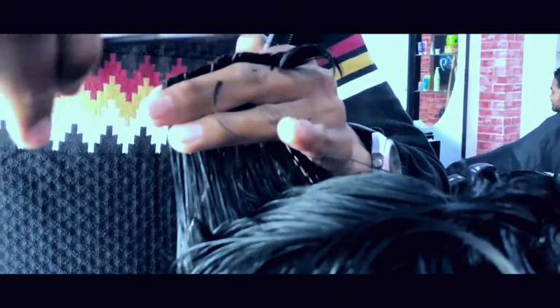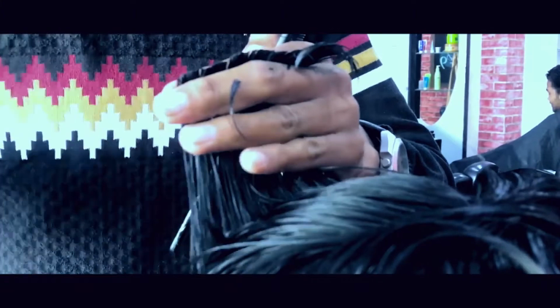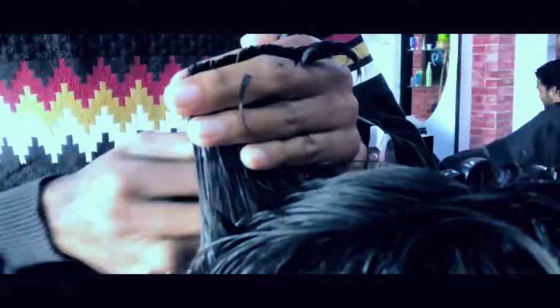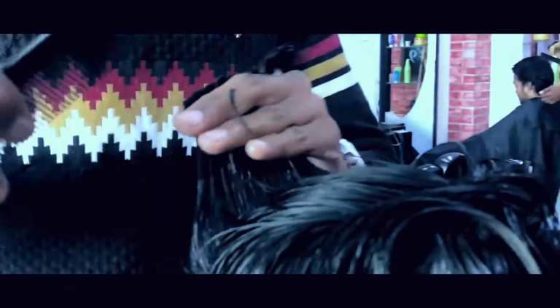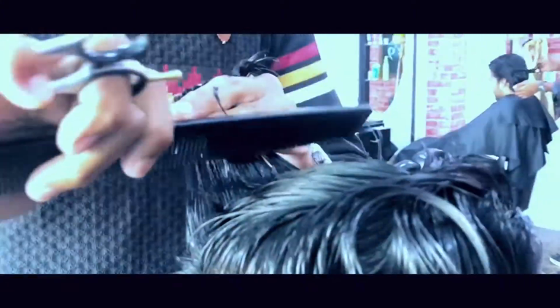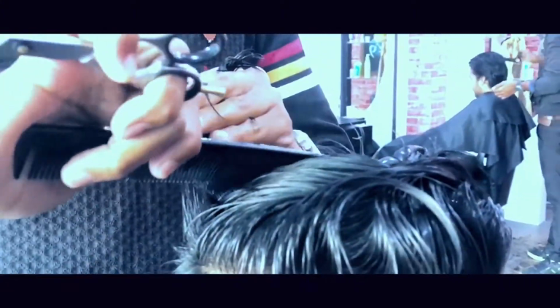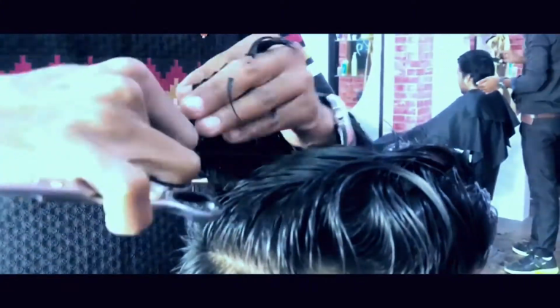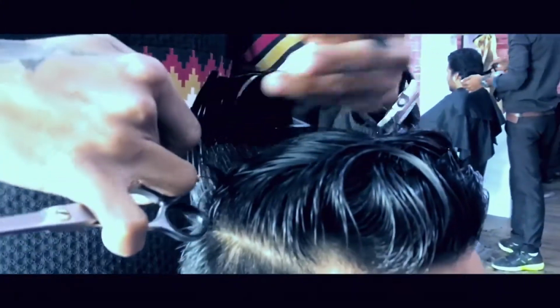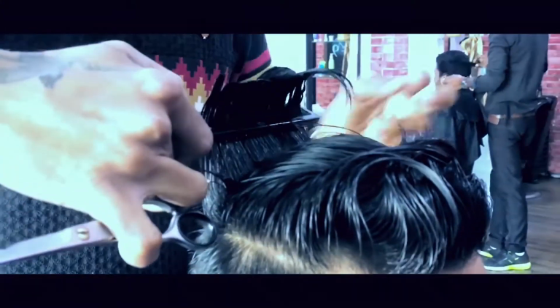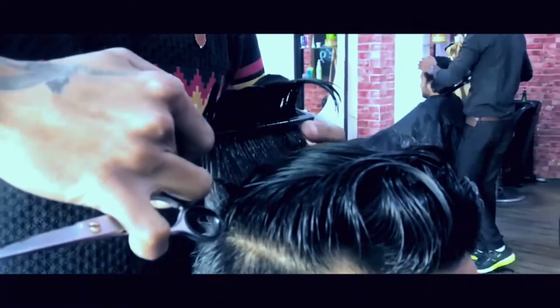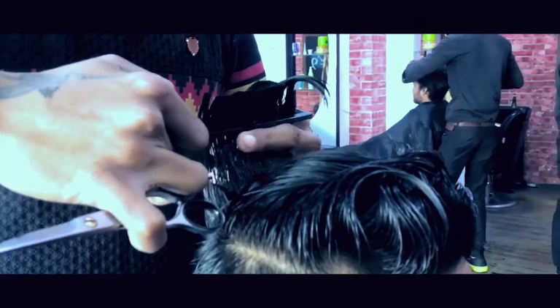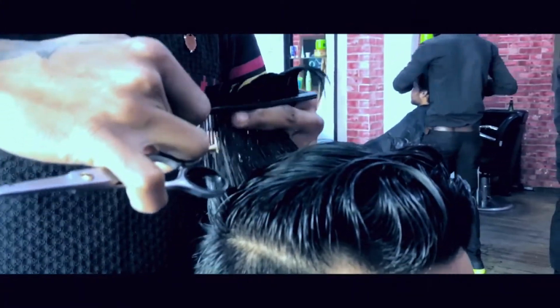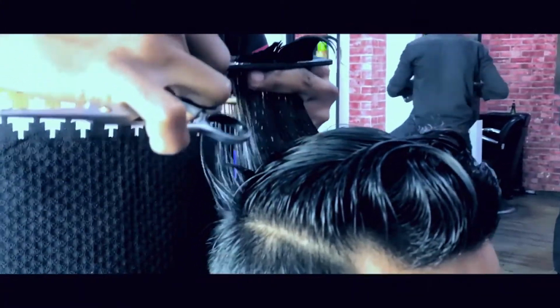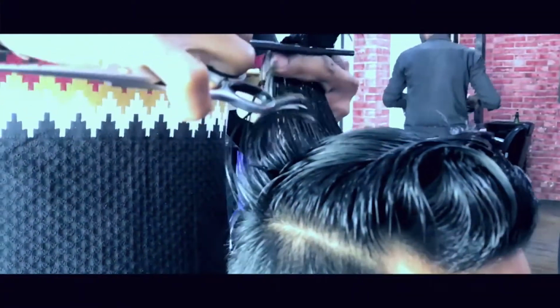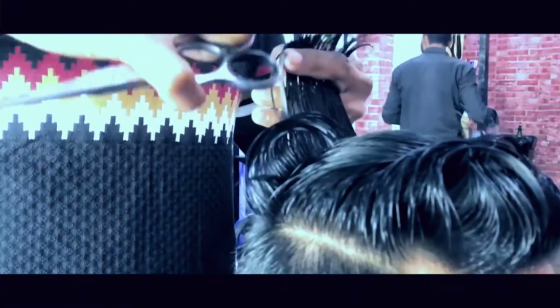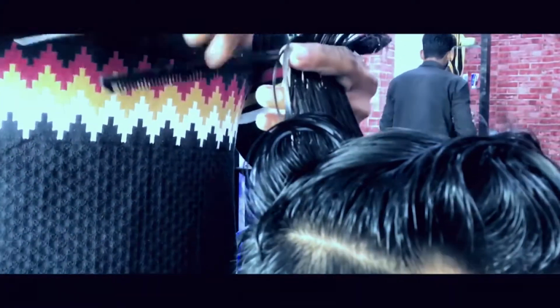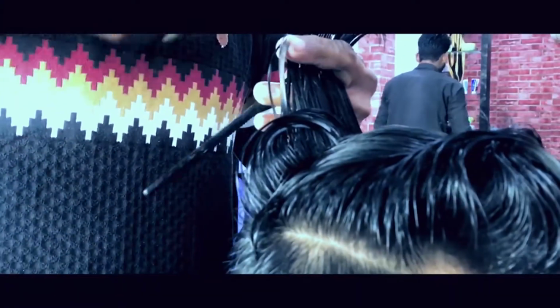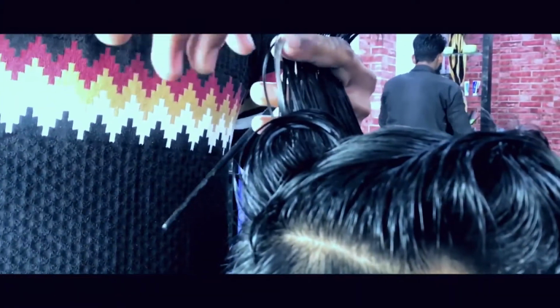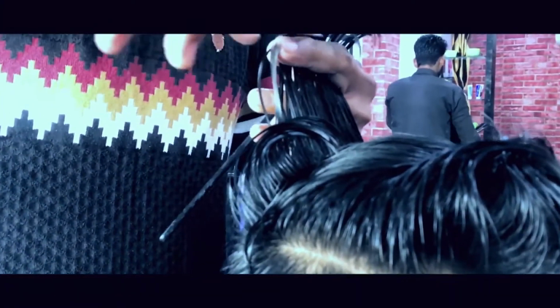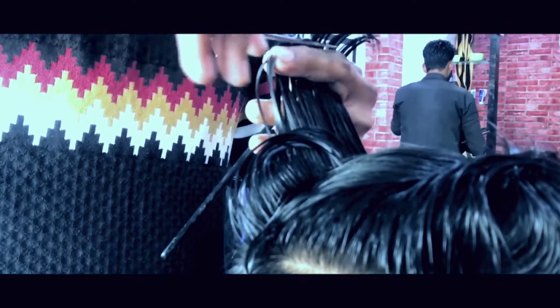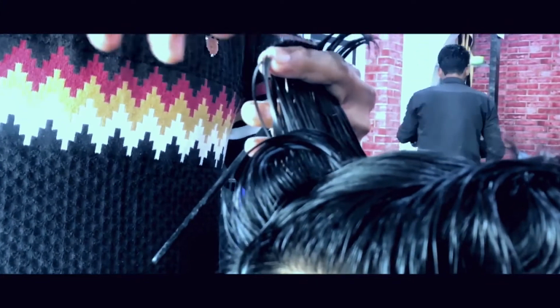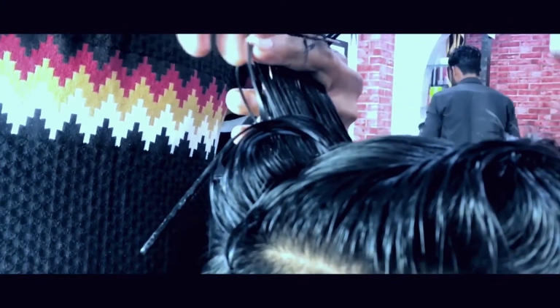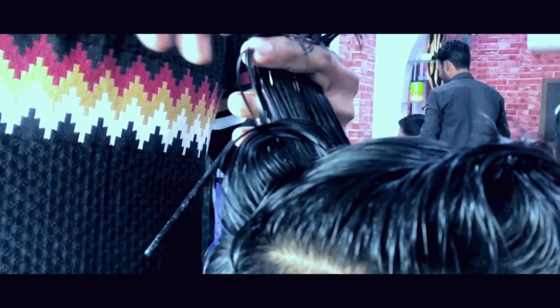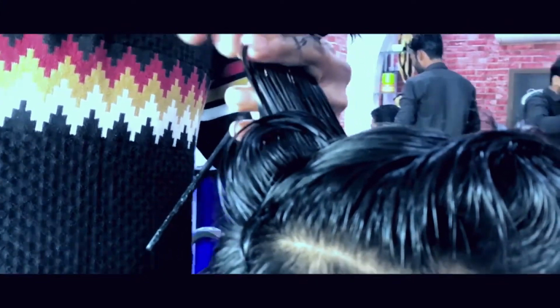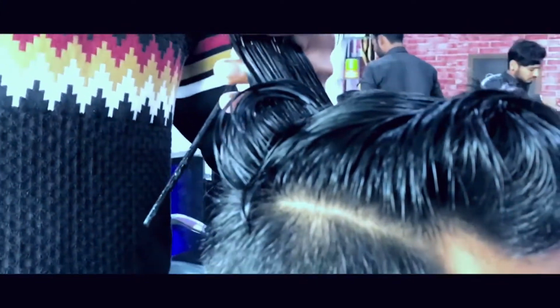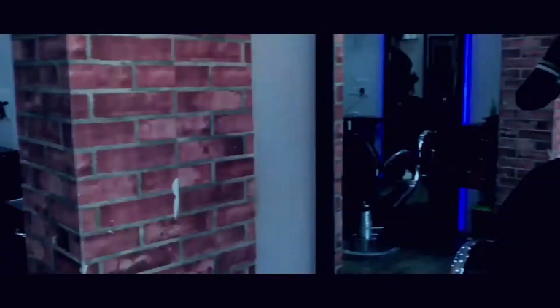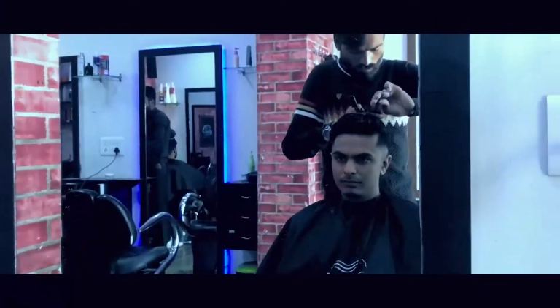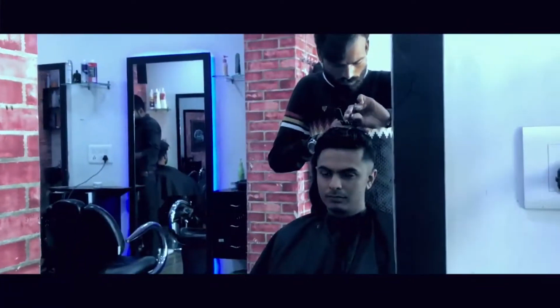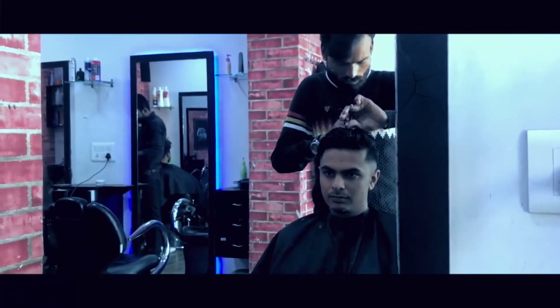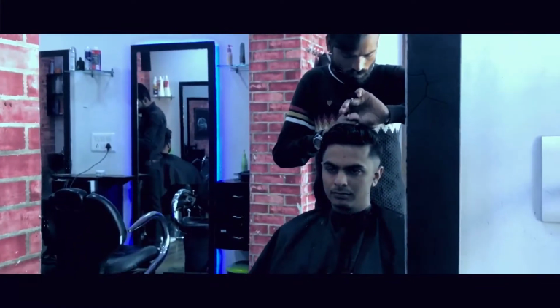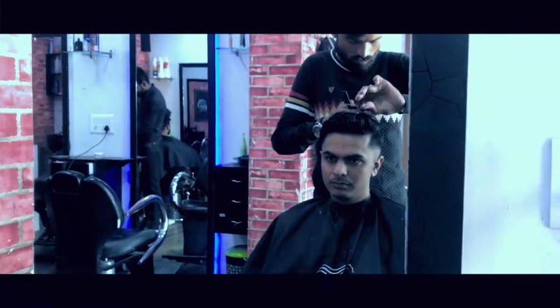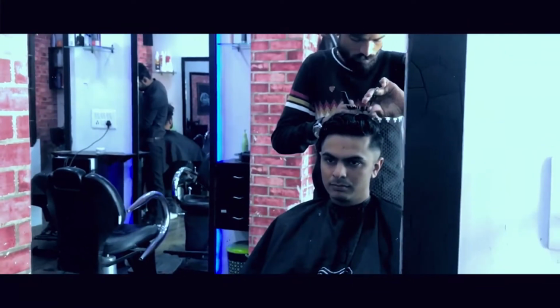Wild AD has kept a length of 6 inches for the top. You can rock it with even 7 or 8 inches of length.